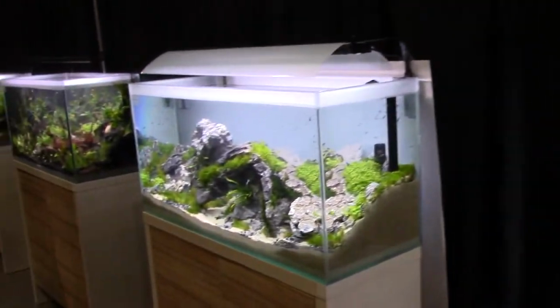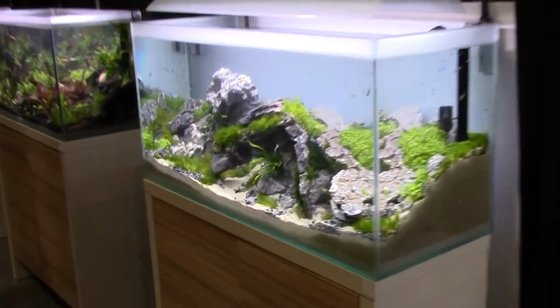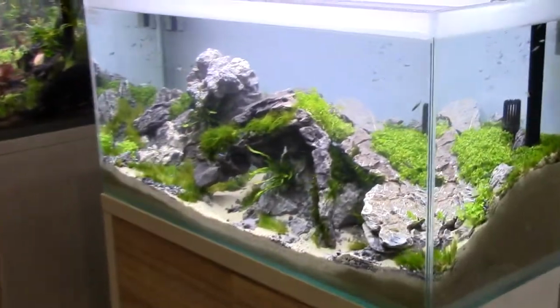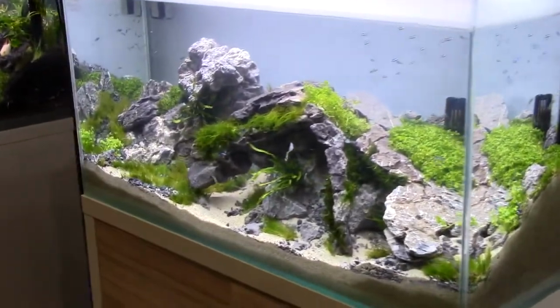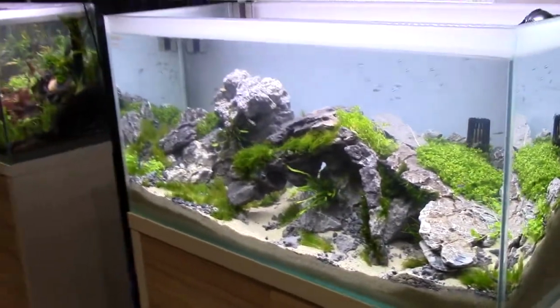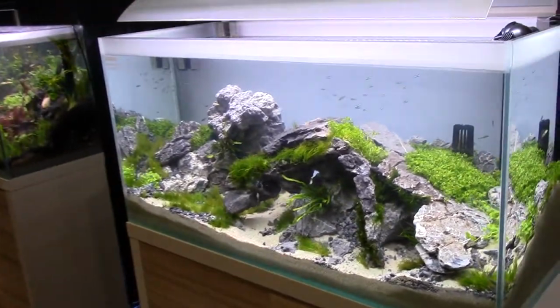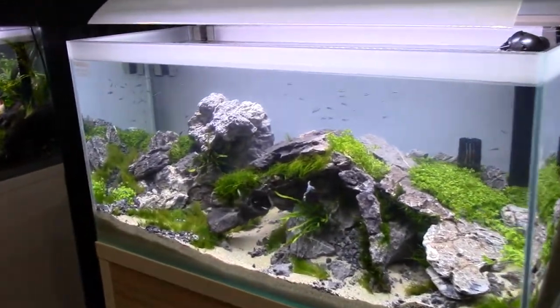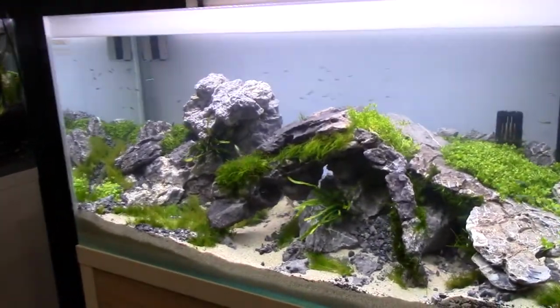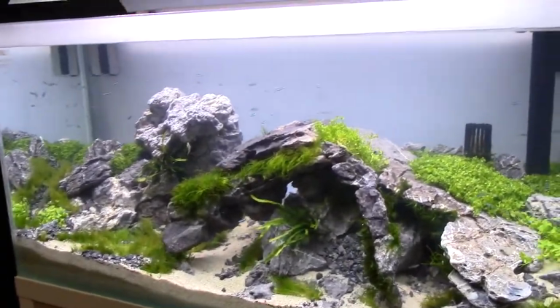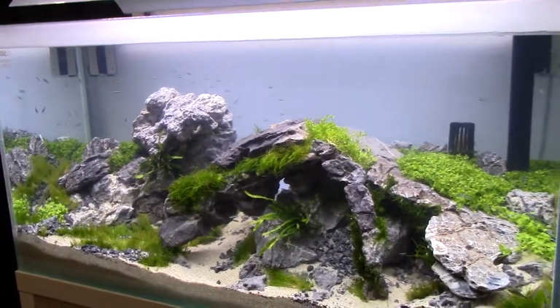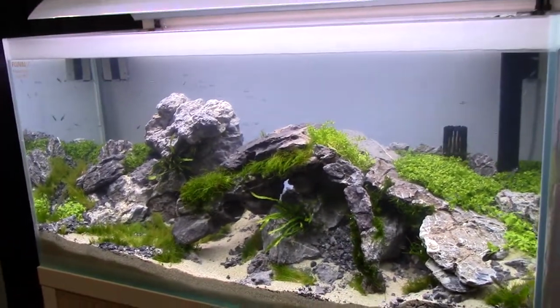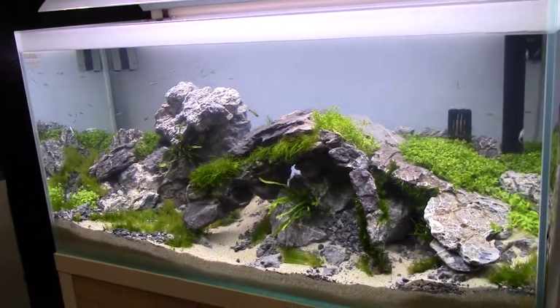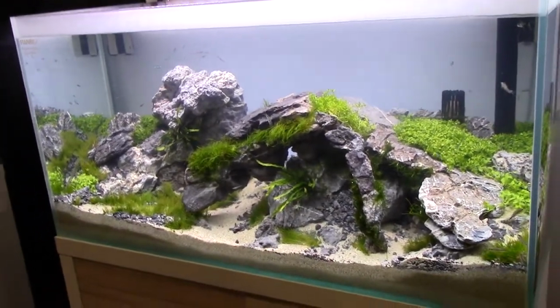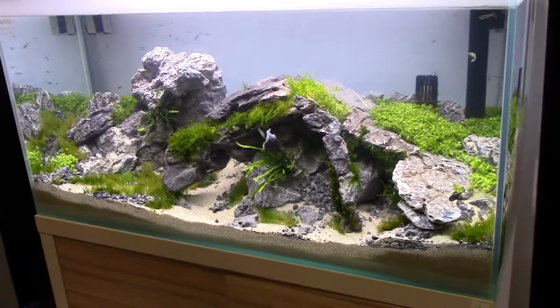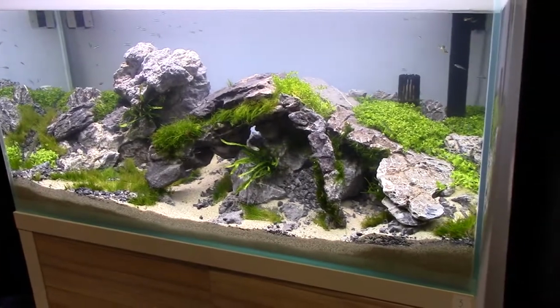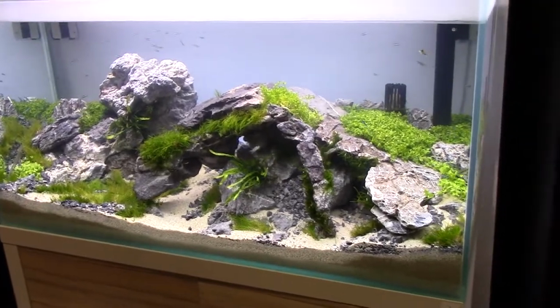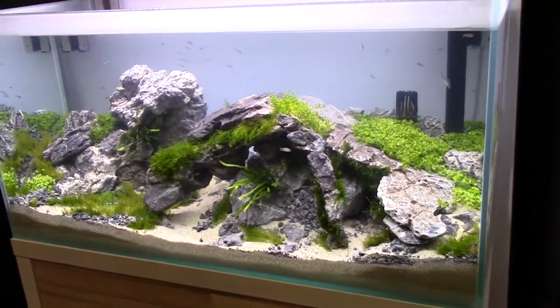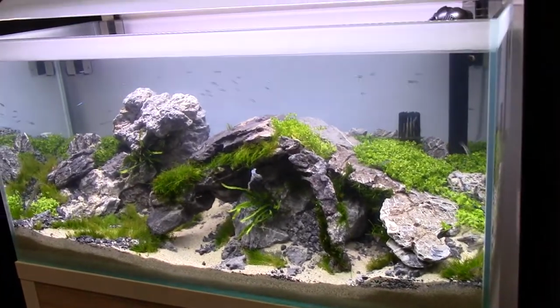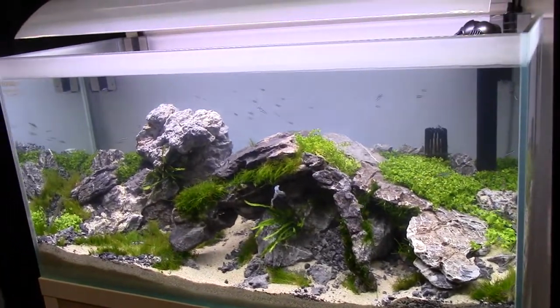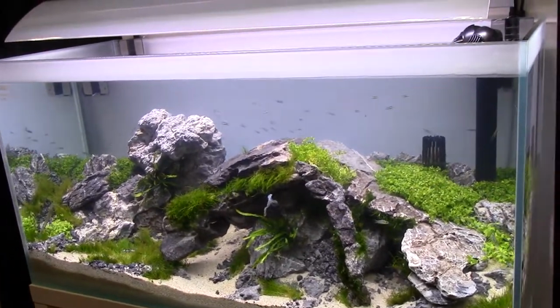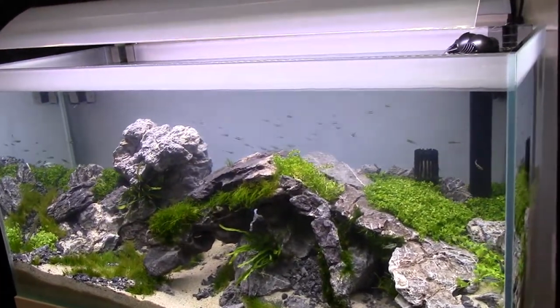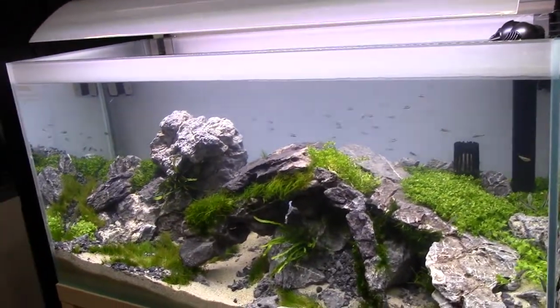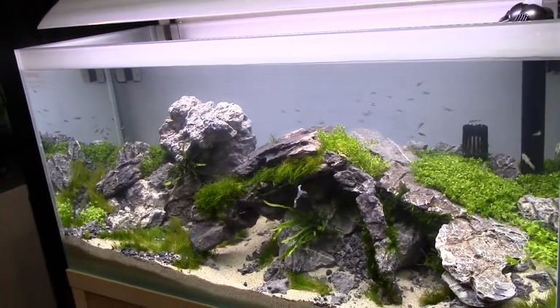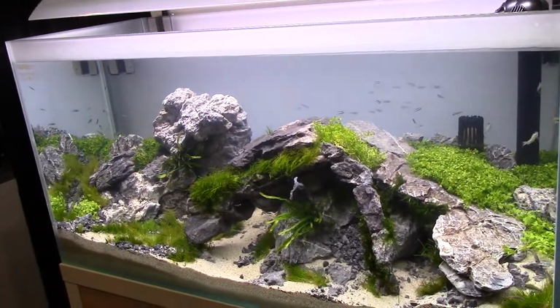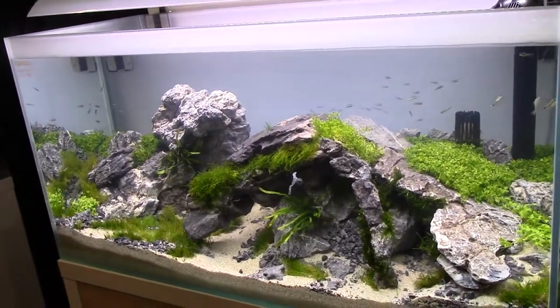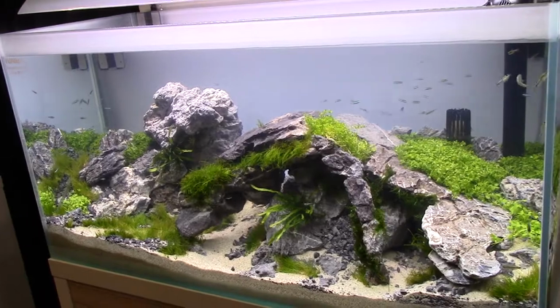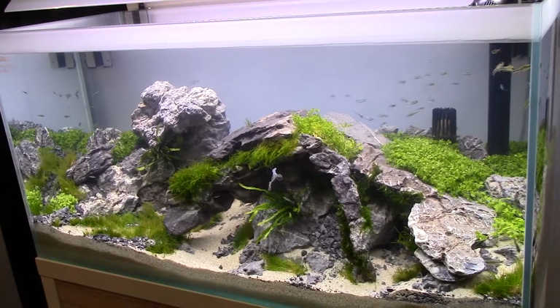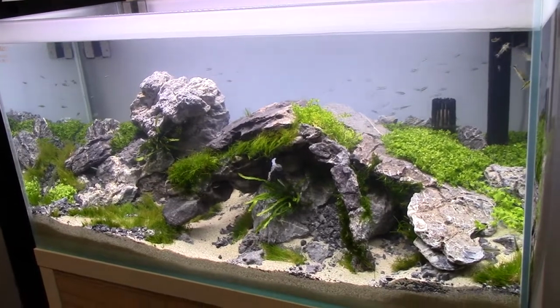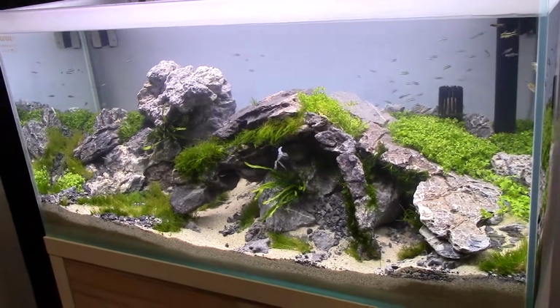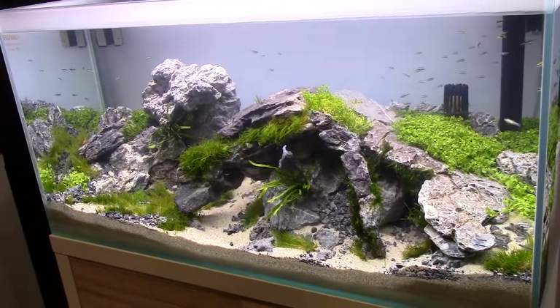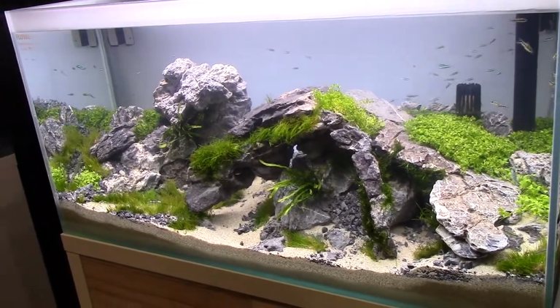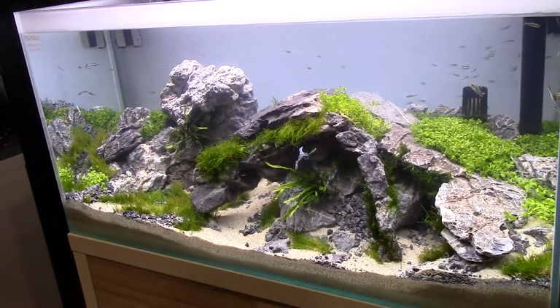Over here is similar to the first tank I showed you guys. There are a lot of little tetras going on in the background. The use of nano fish in this tank really allows for a big perspective change, making the whole tank seem larger overall.